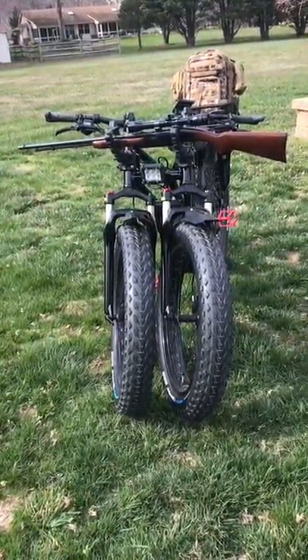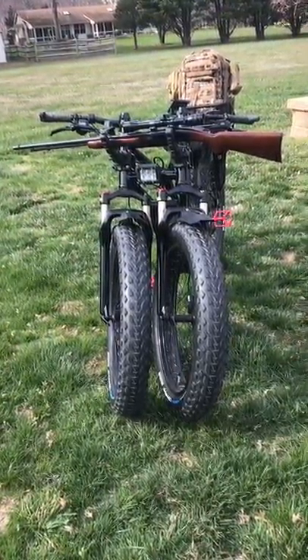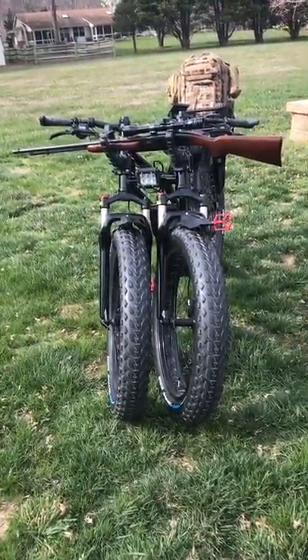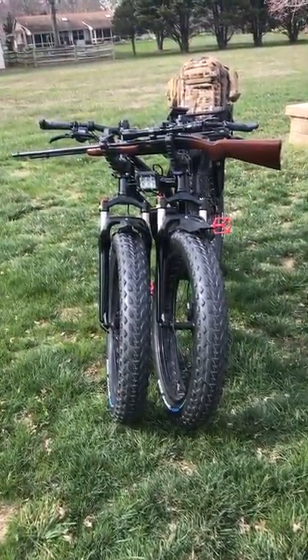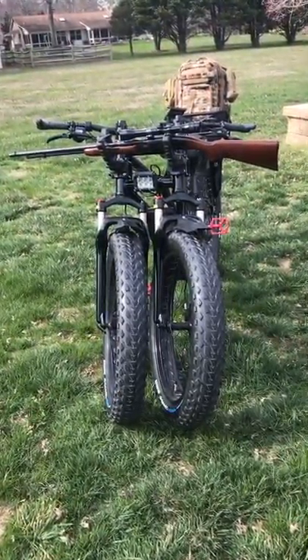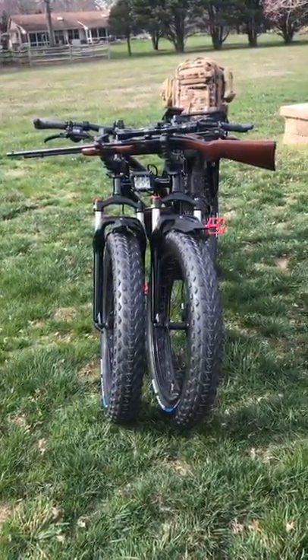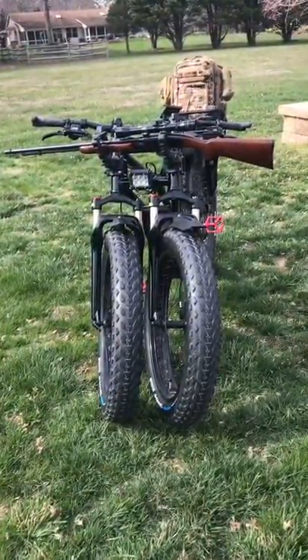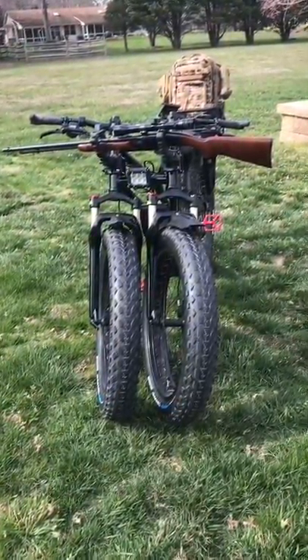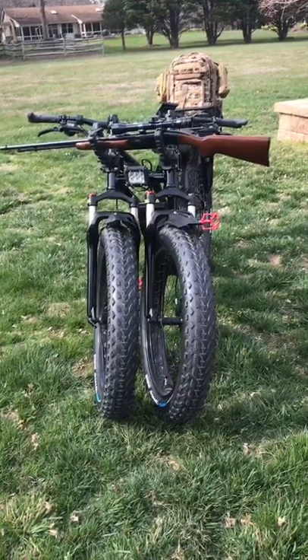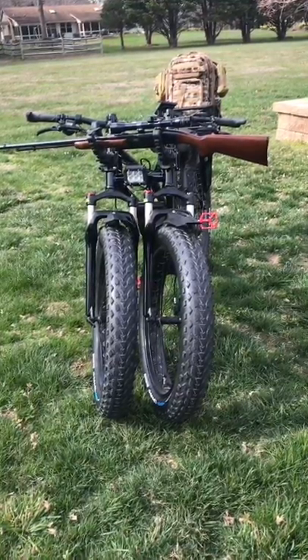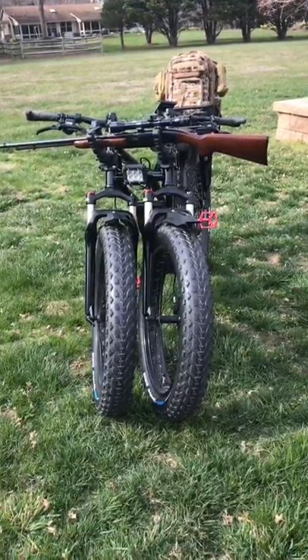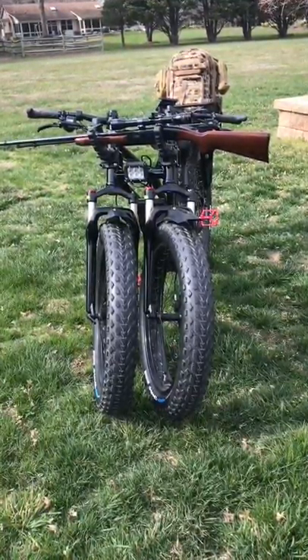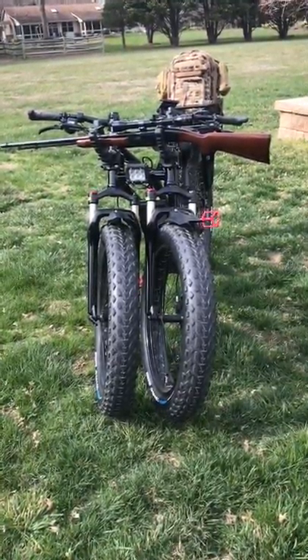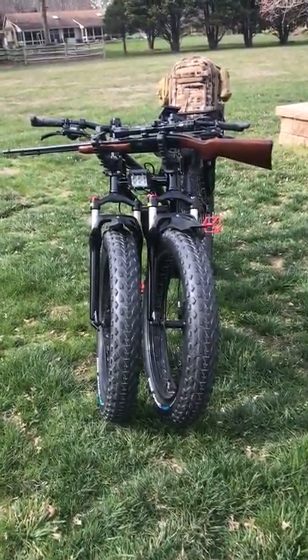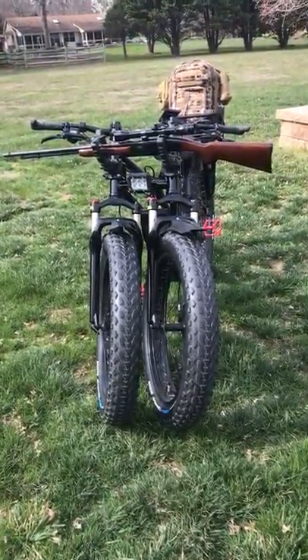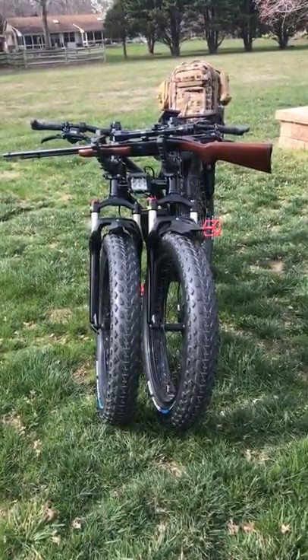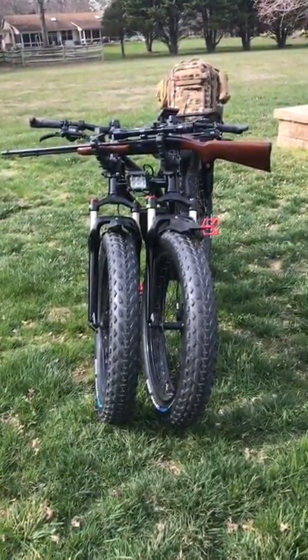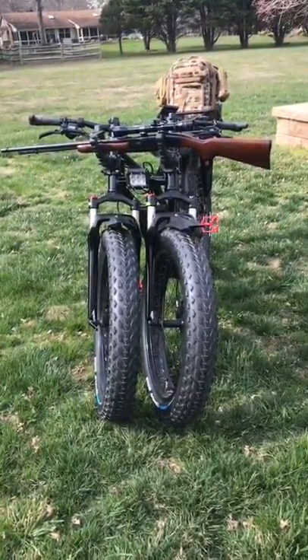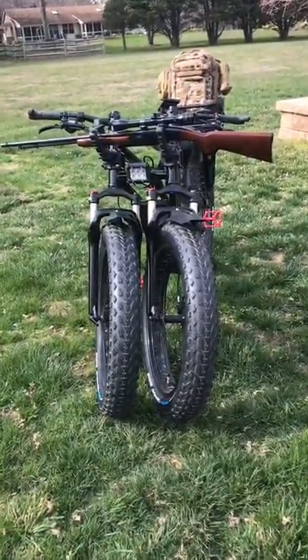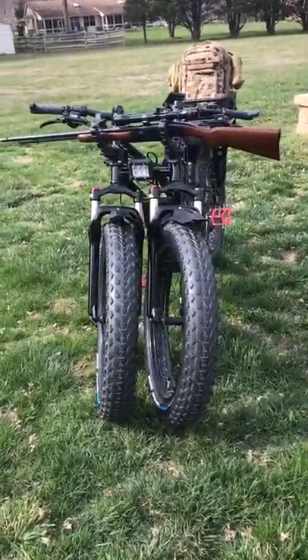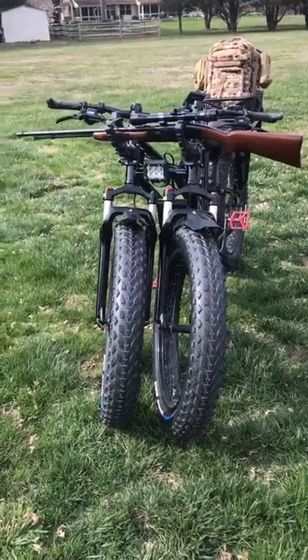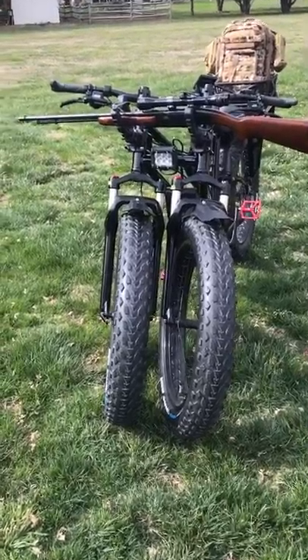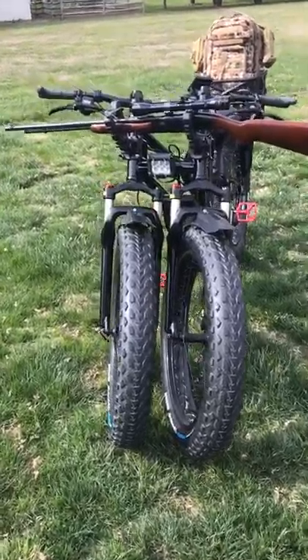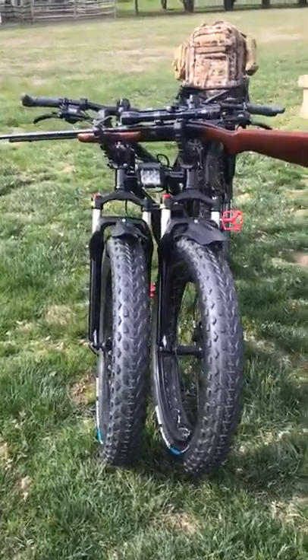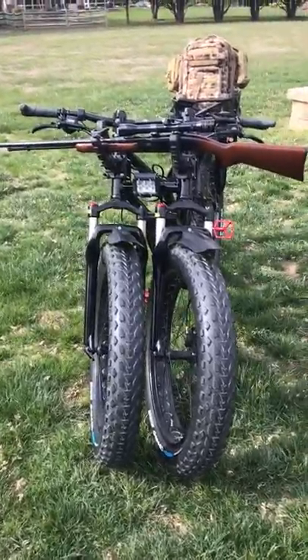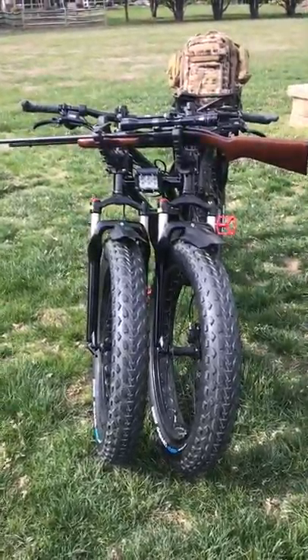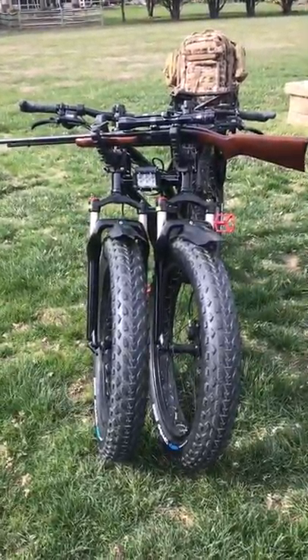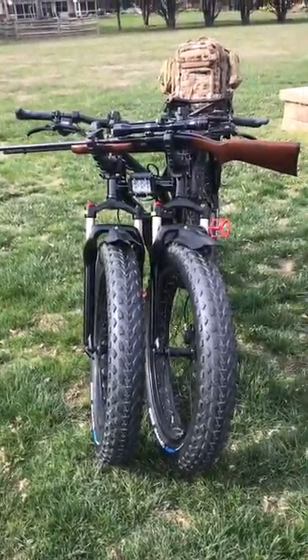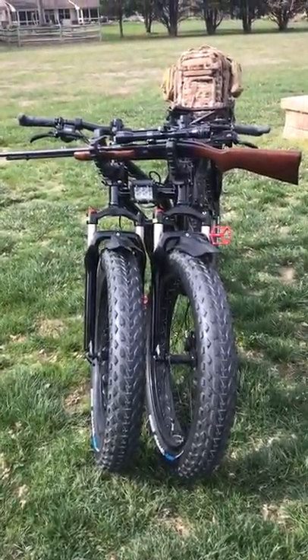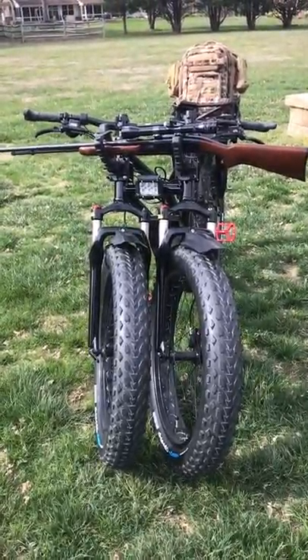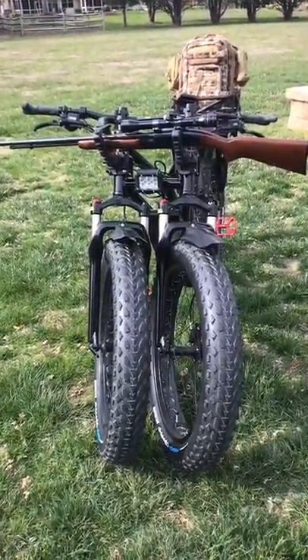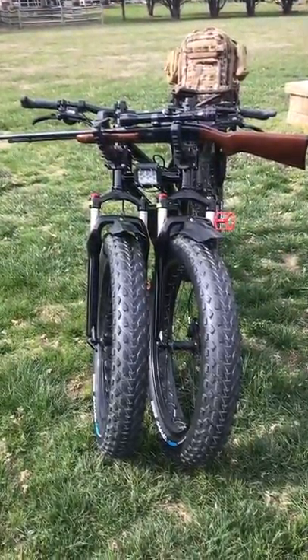Hey Kathy, I wanted to show you my new Rungu Hunter. Let me show you what I've done to this beast. First of all, you can see the gun rack — which you knew that was there — and it also fits a bow perfectly.